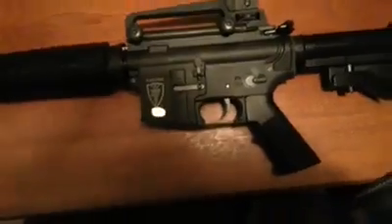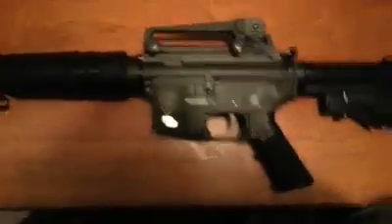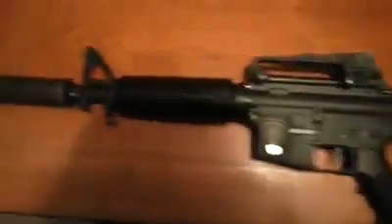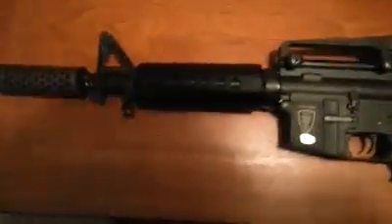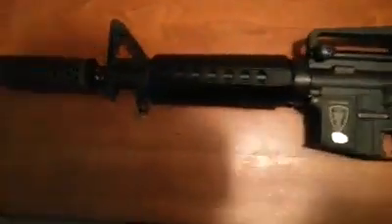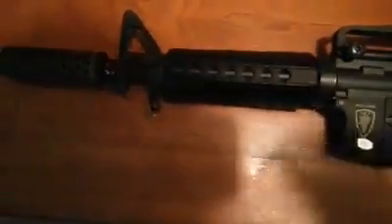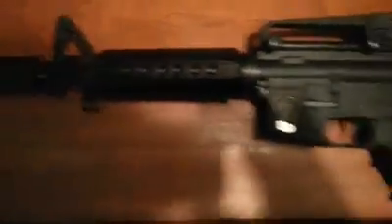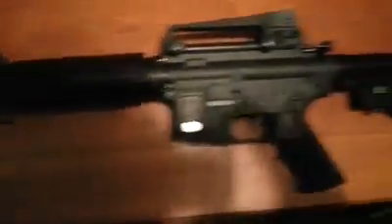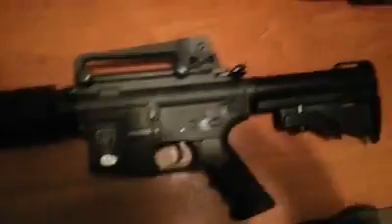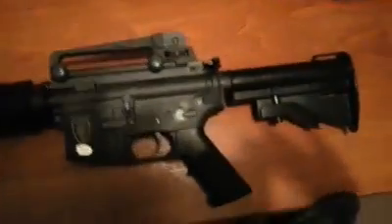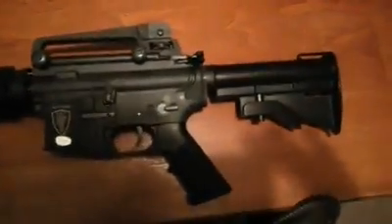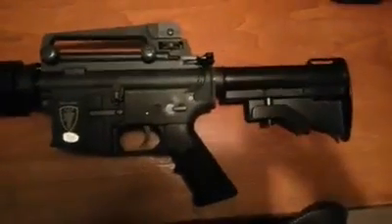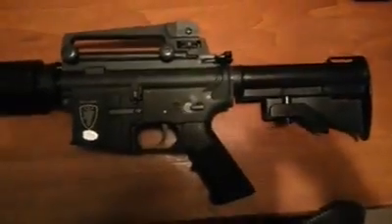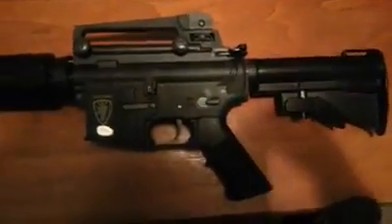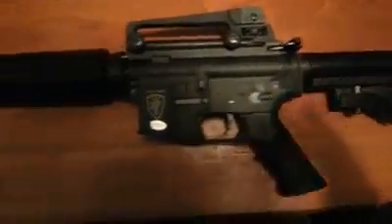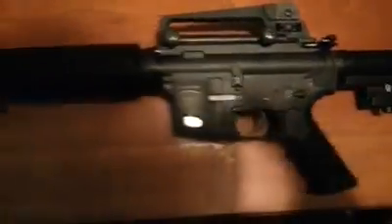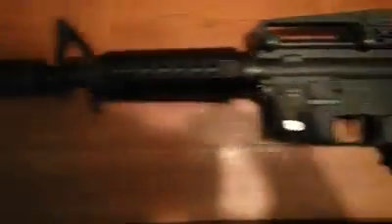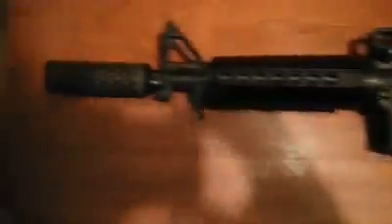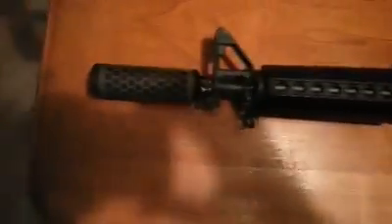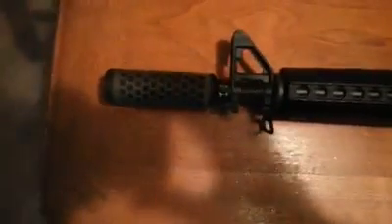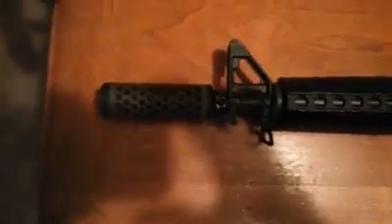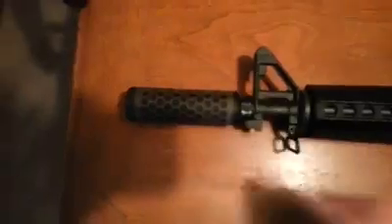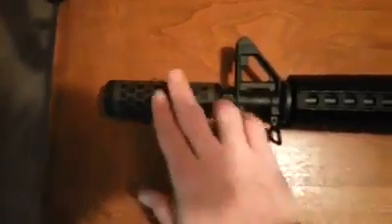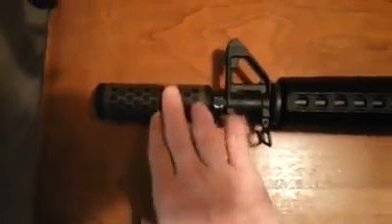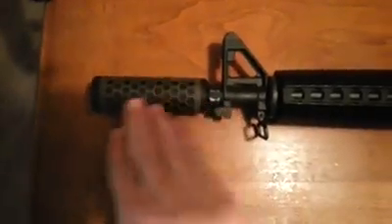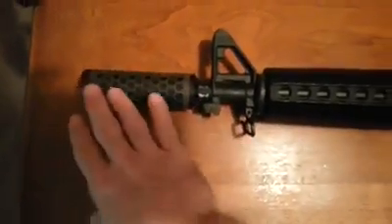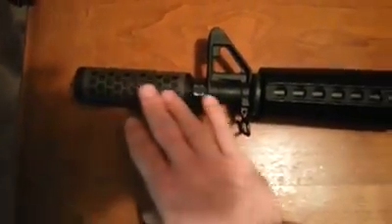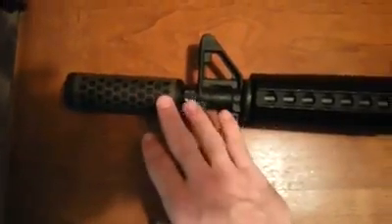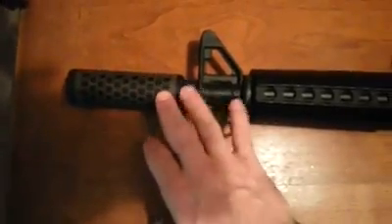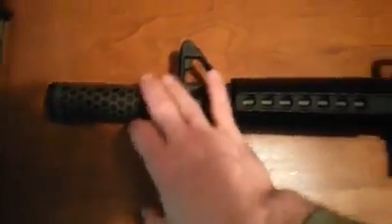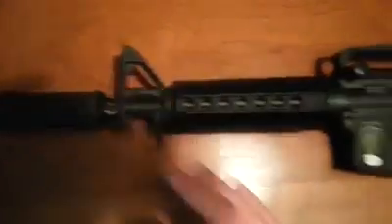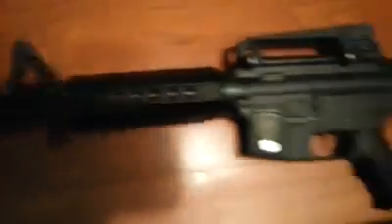I bought this gun as a boneyard gun, so it was broken when I got it. I've done some upgrading to the internals, shortened up the barrel here, and put this honeycomb mock suppressor on it.